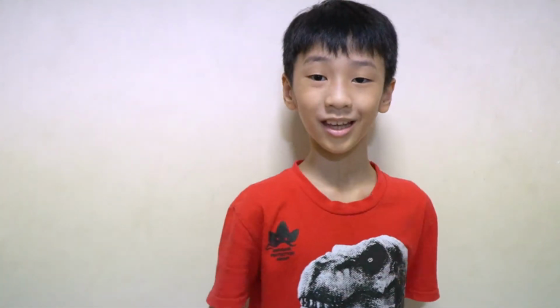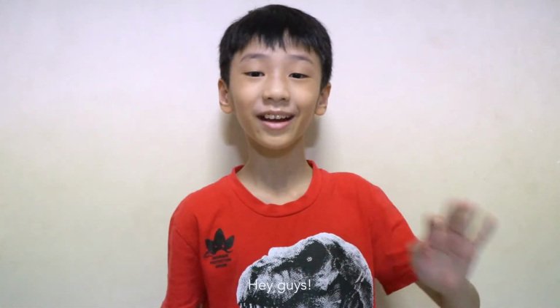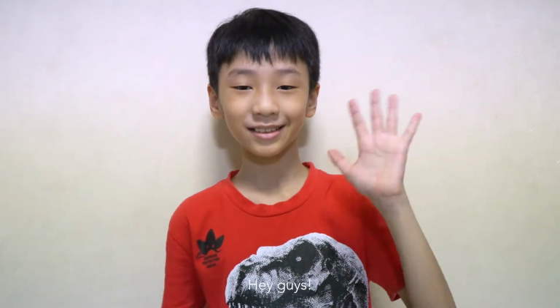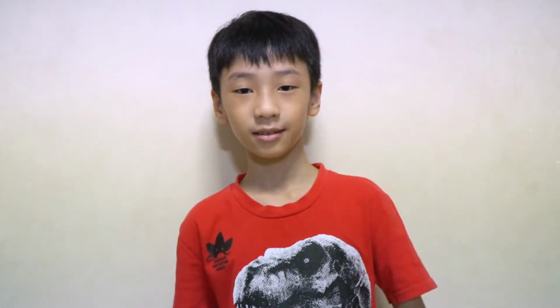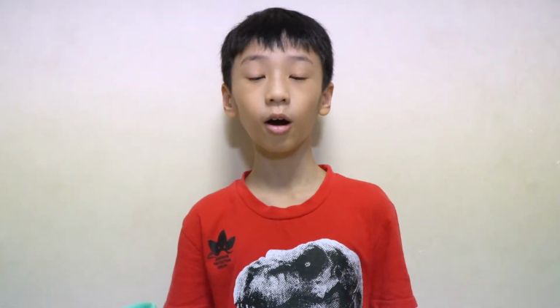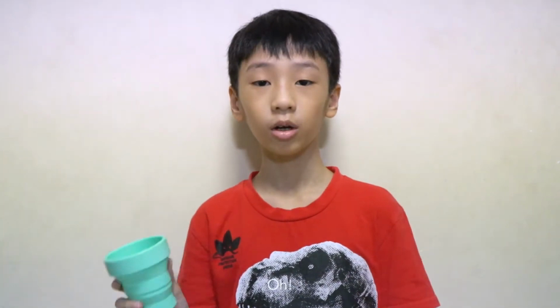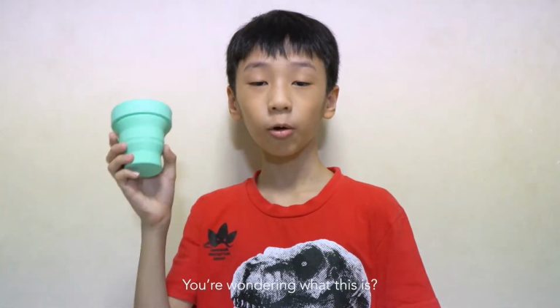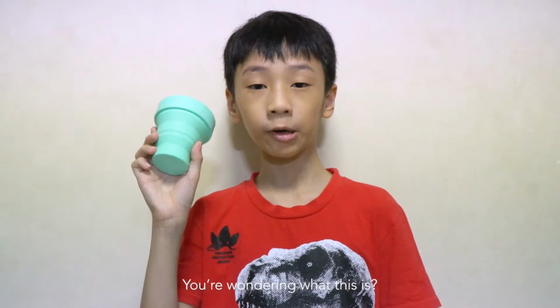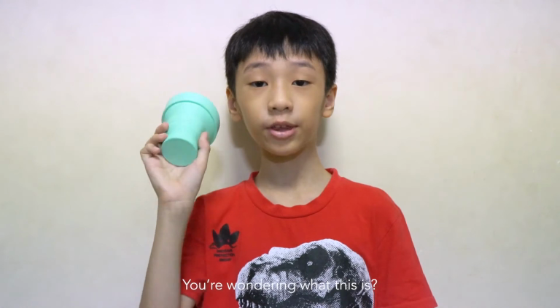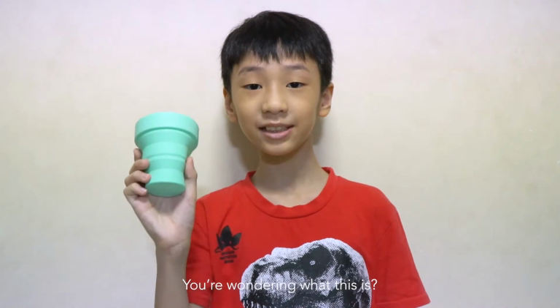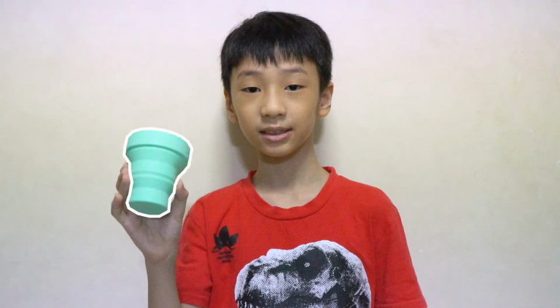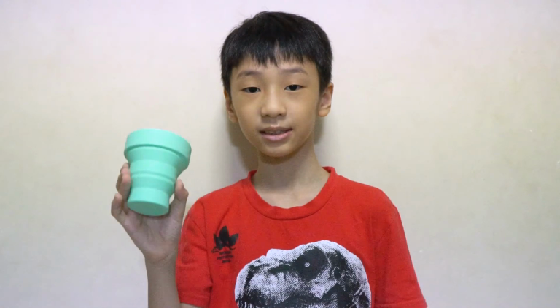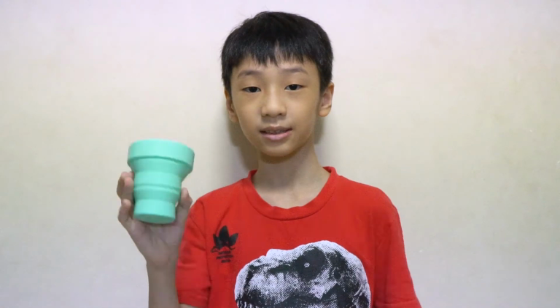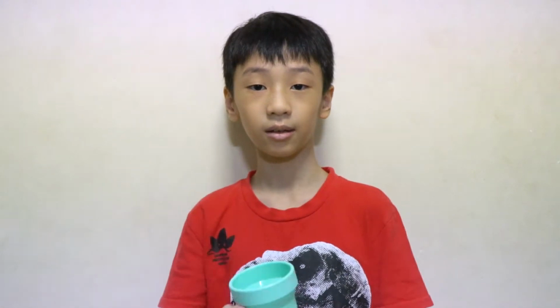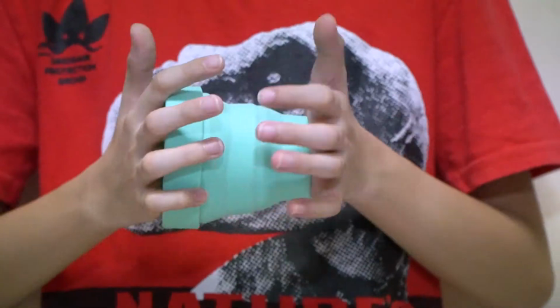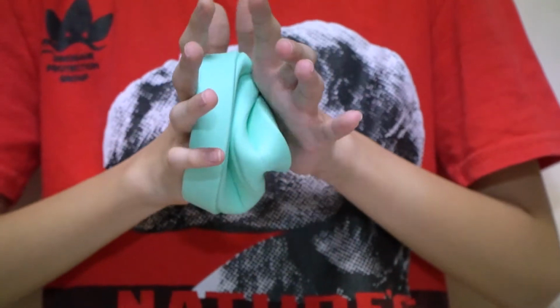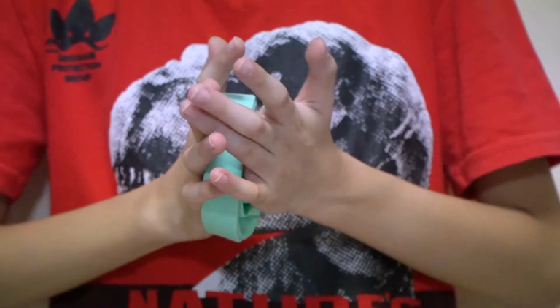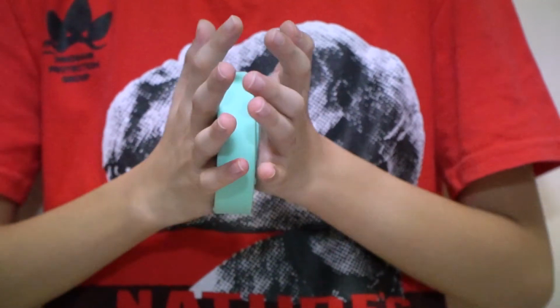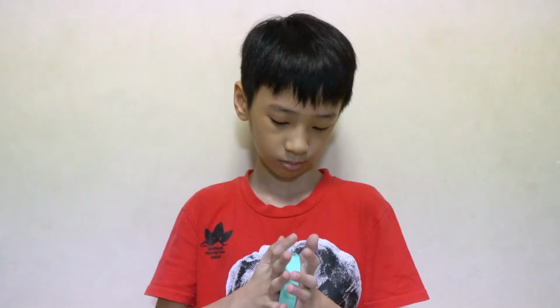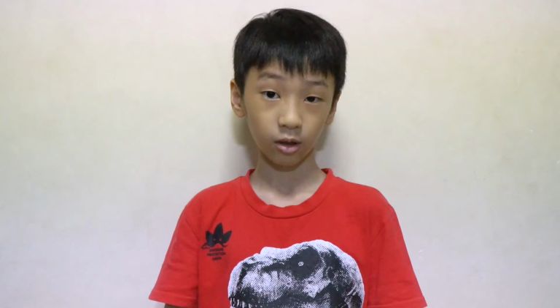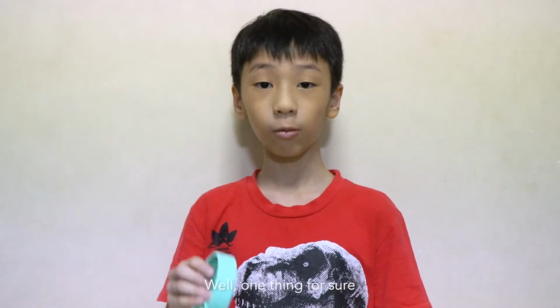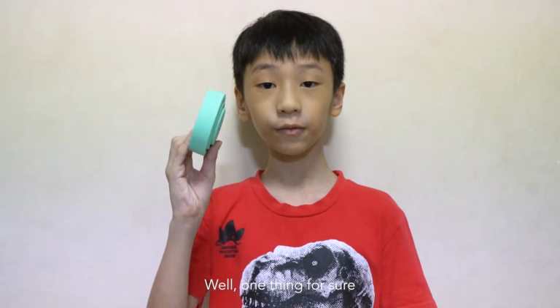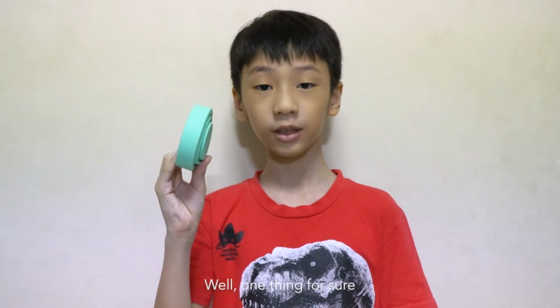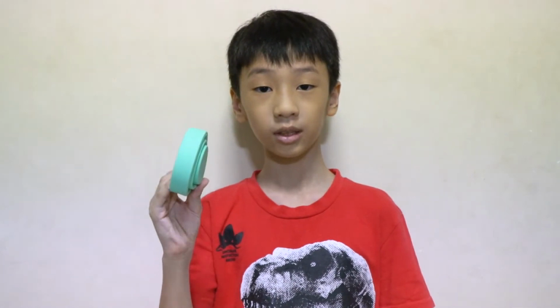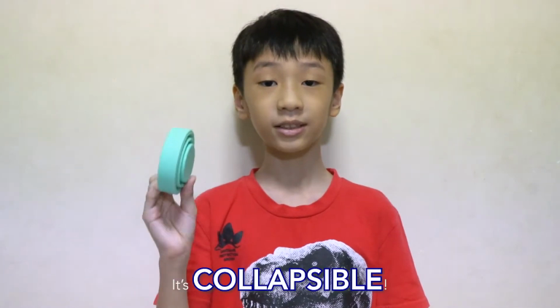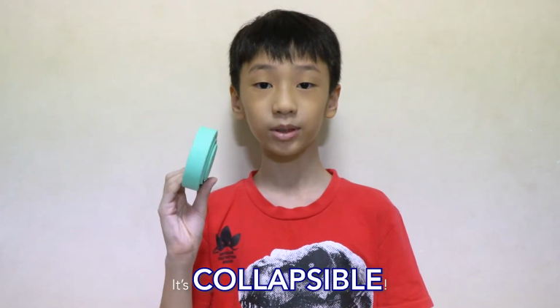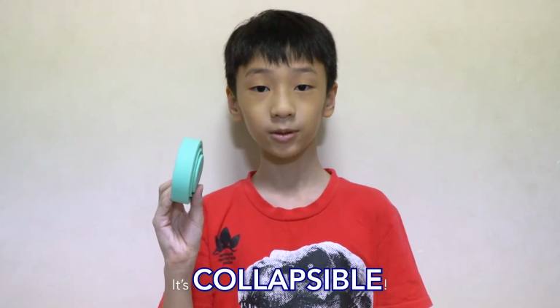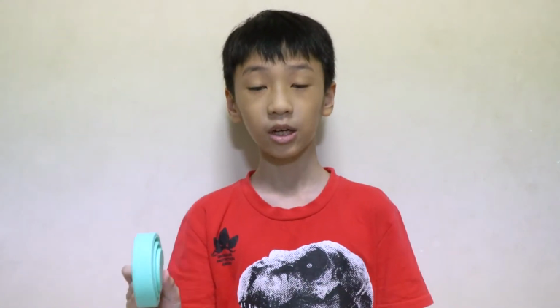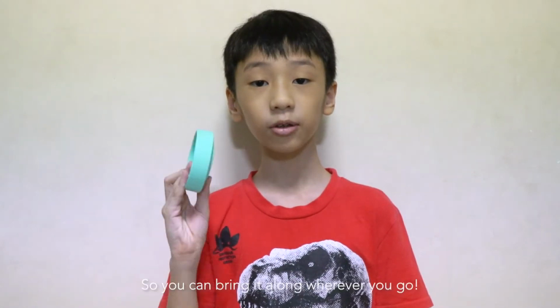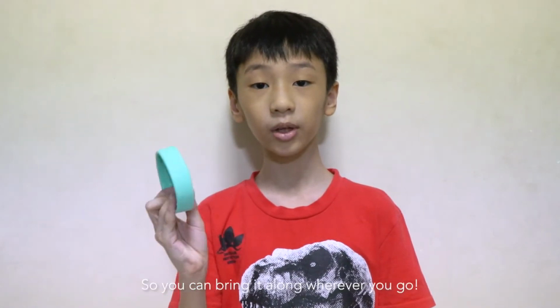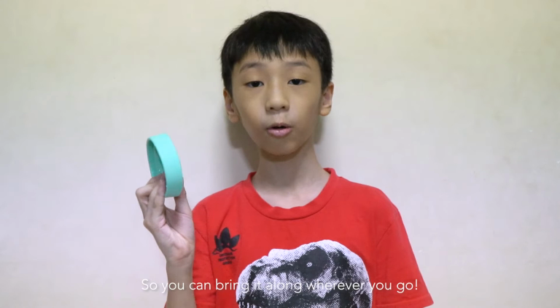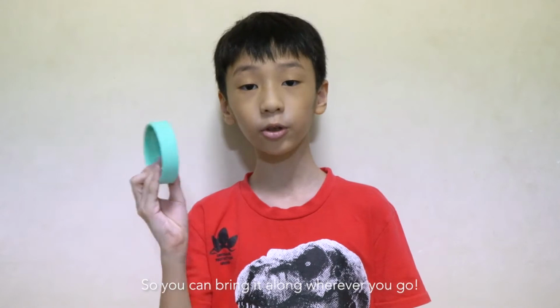Hey guys! You're wondering what this is? One thing for sure, it's collapsible, so you can bring it along wherever you go.